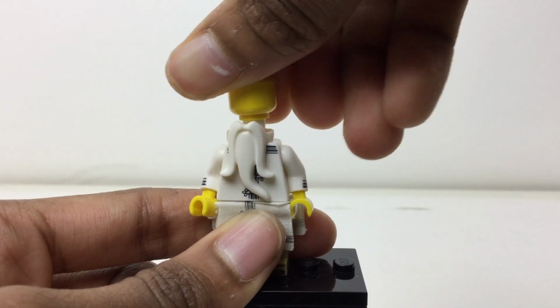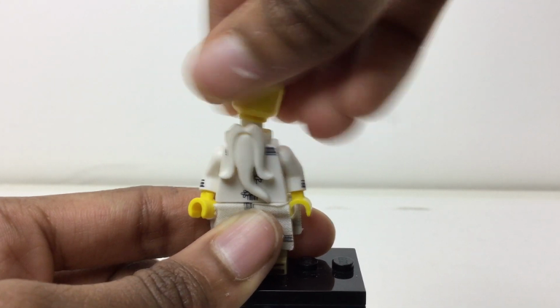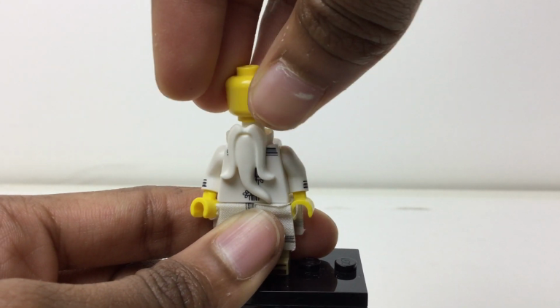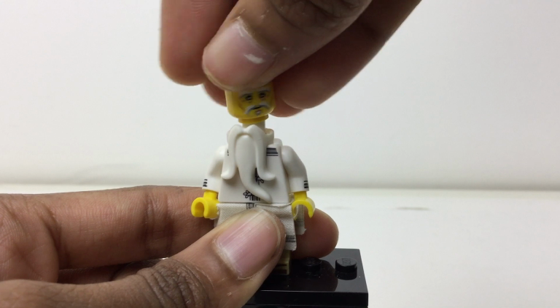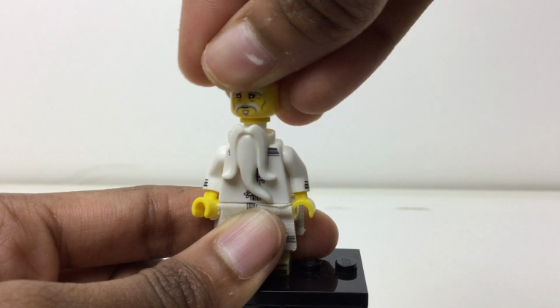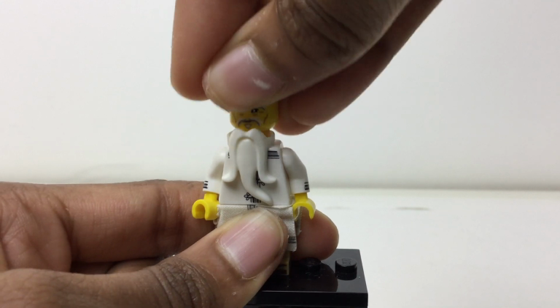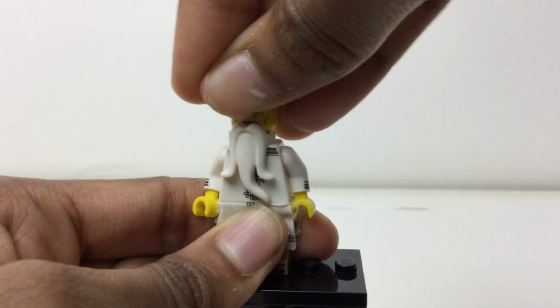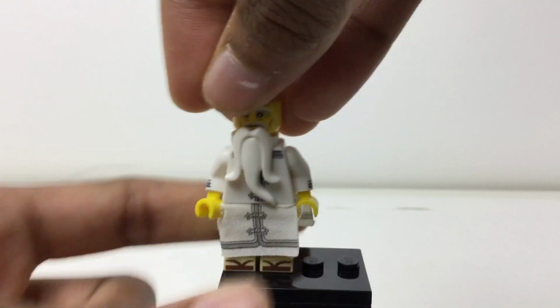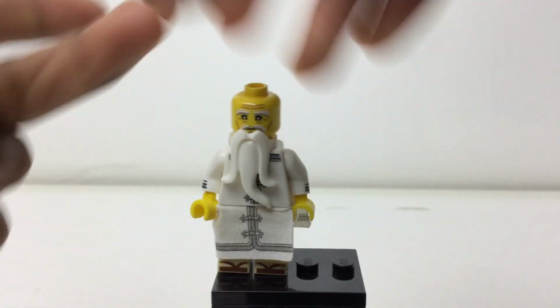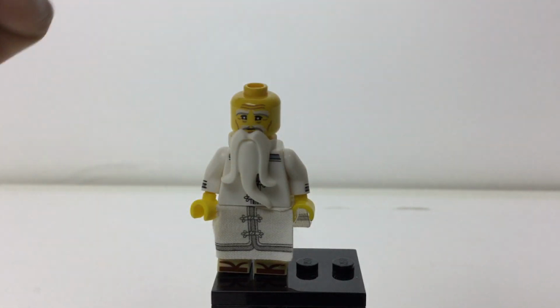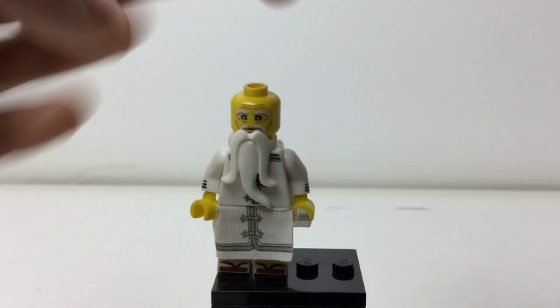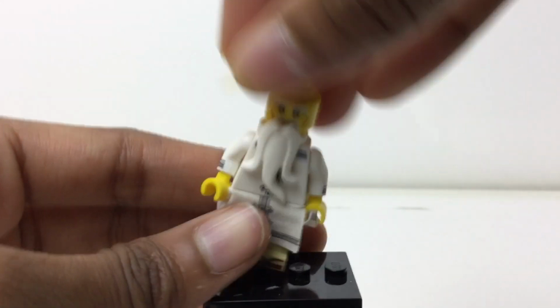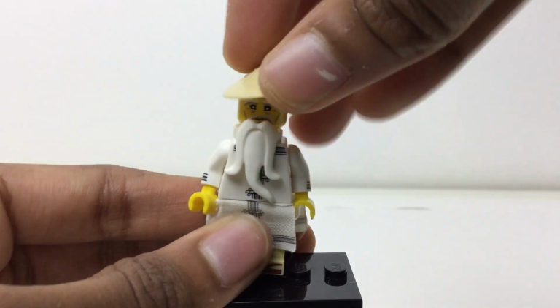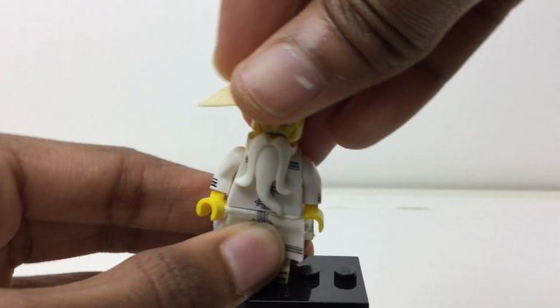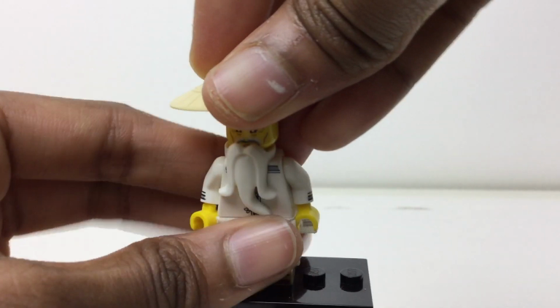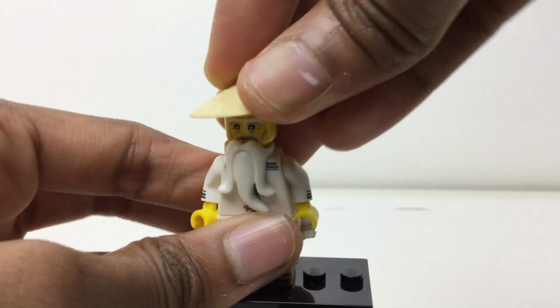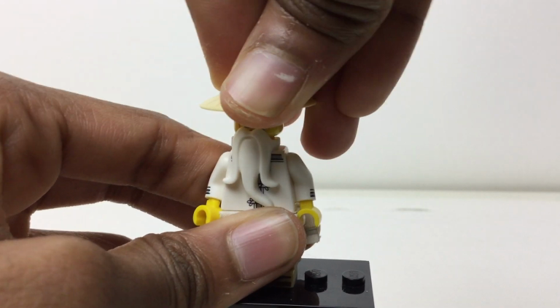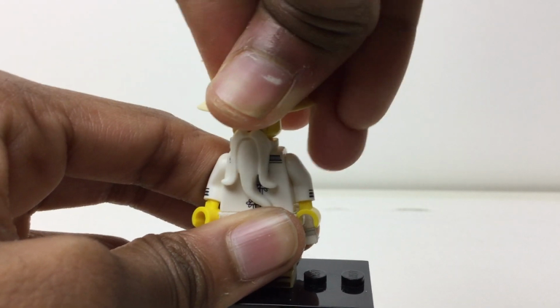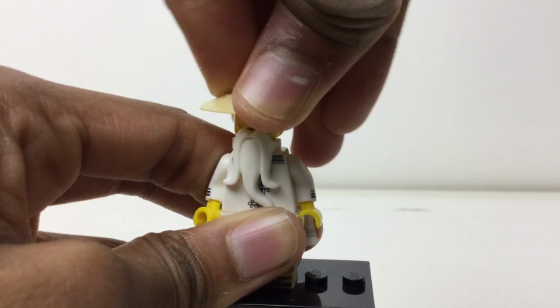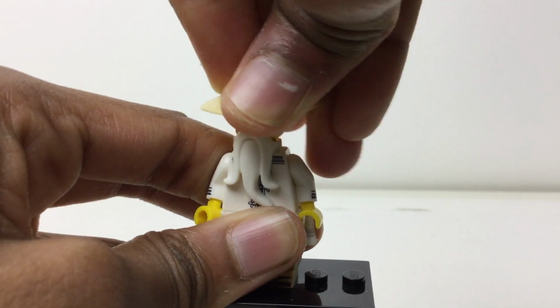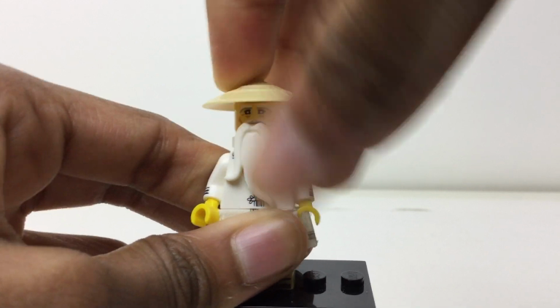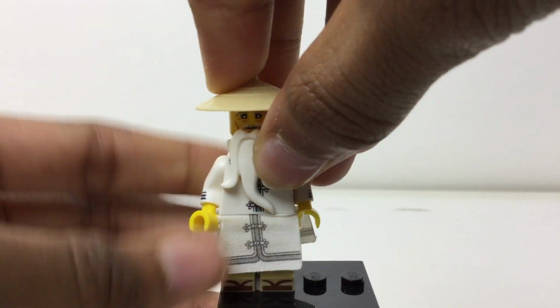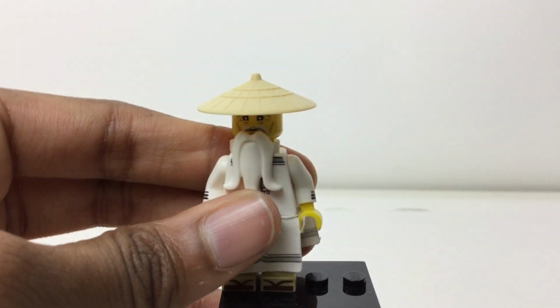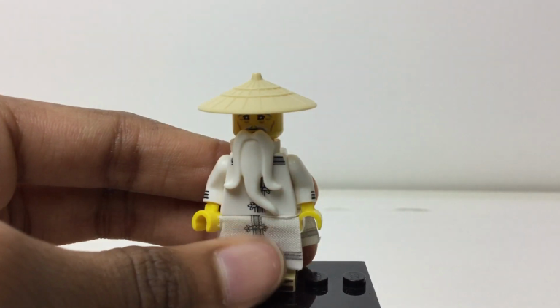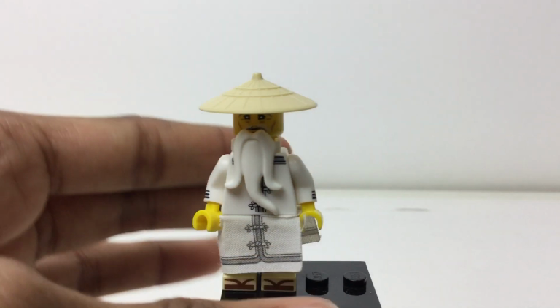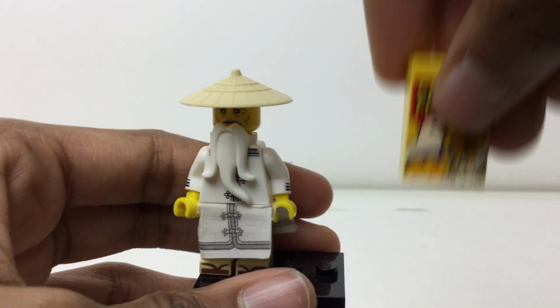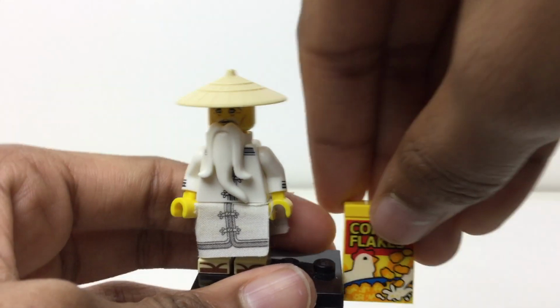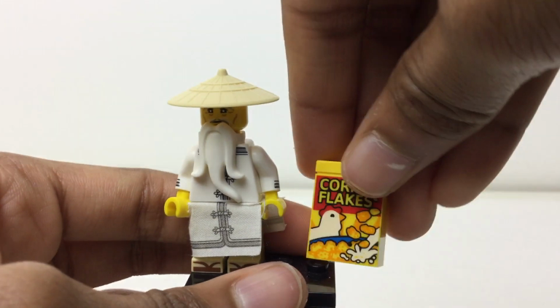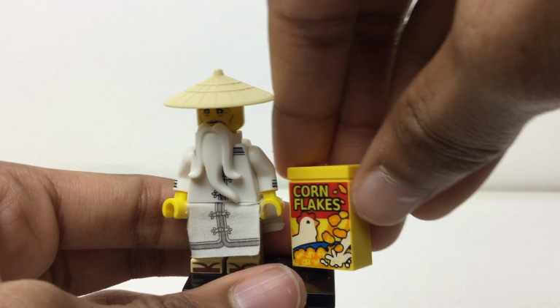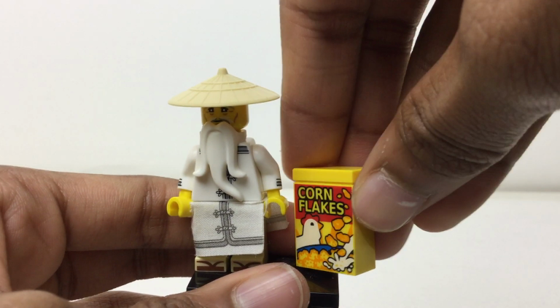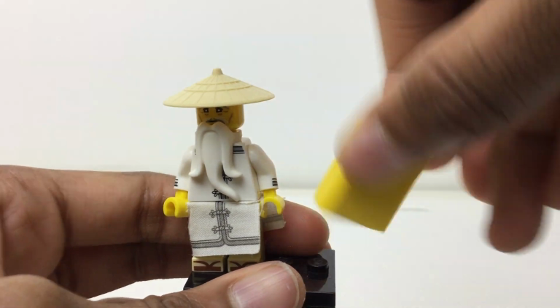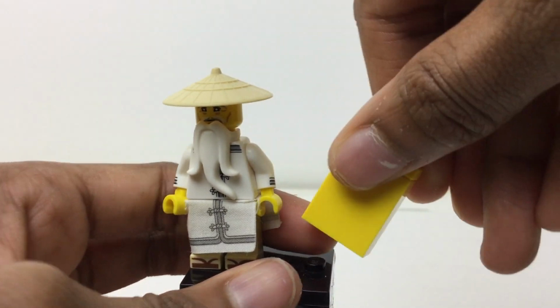There's the face print right there — there's only one. You can get him in other sets. I think the collectible minifigure series should be really extra special, but he does have this accessory, which is just great.